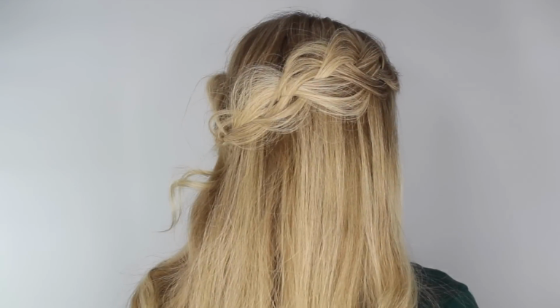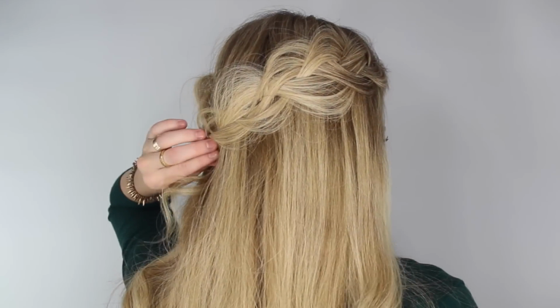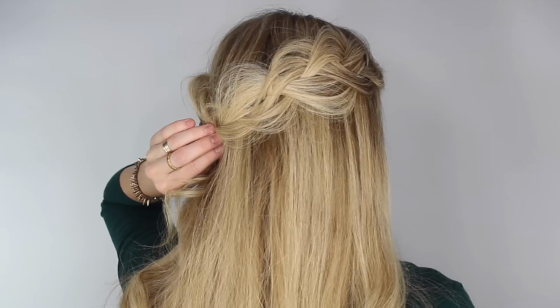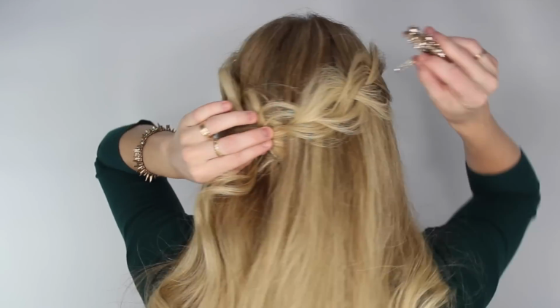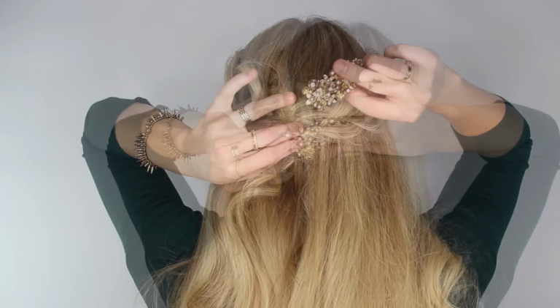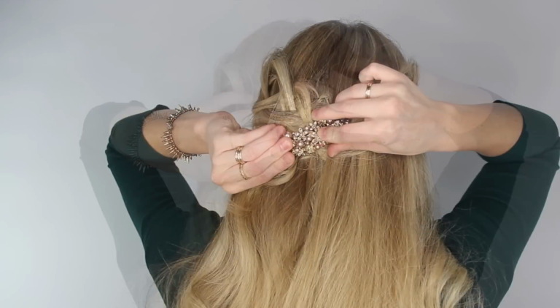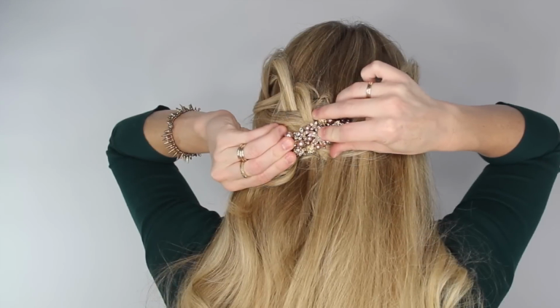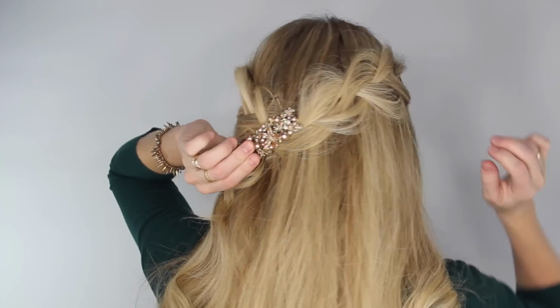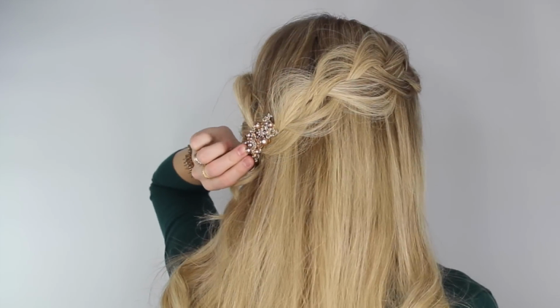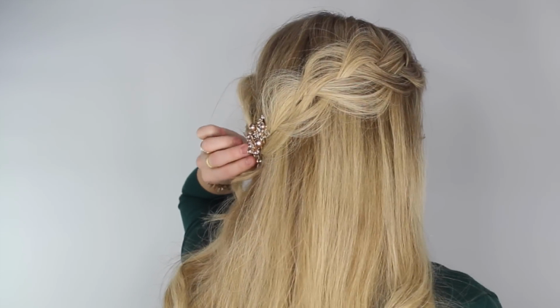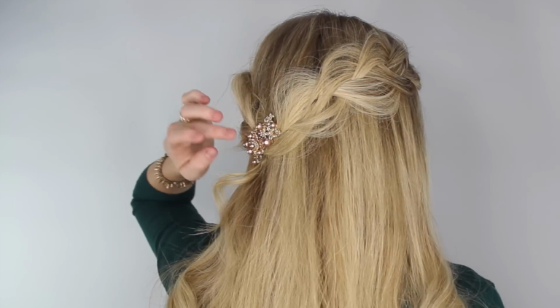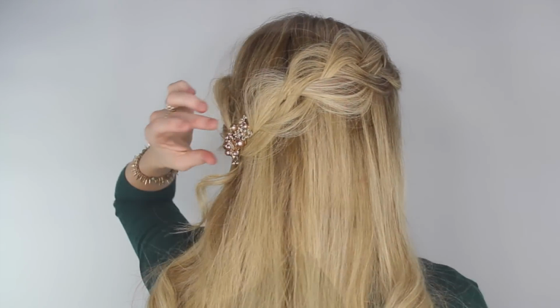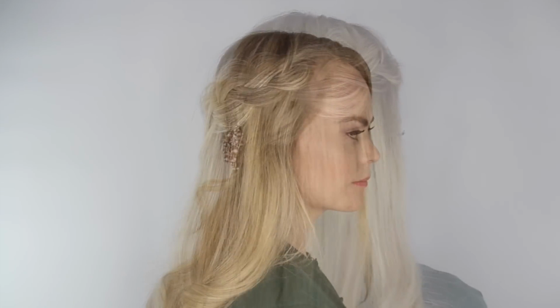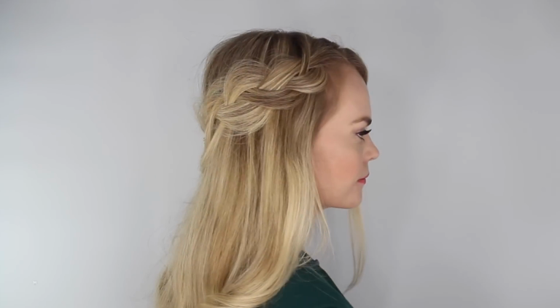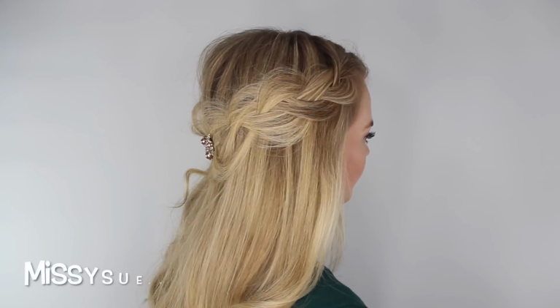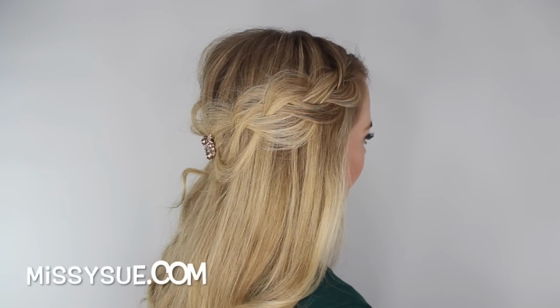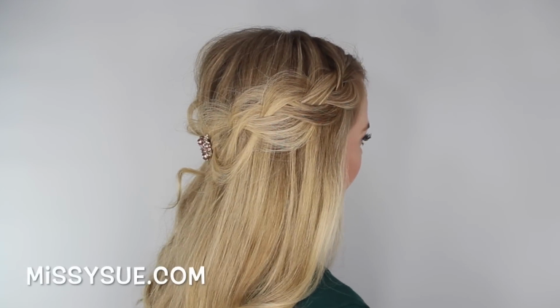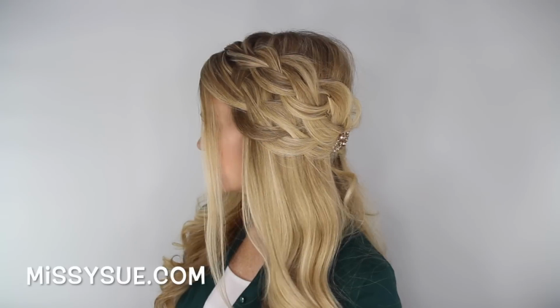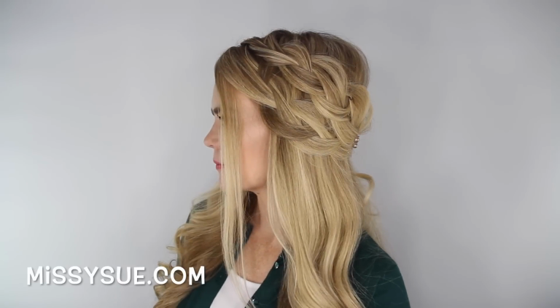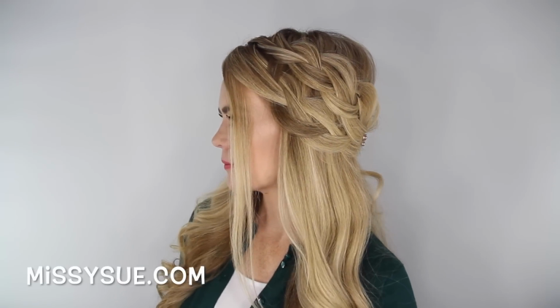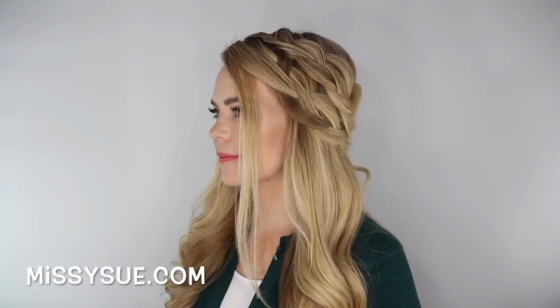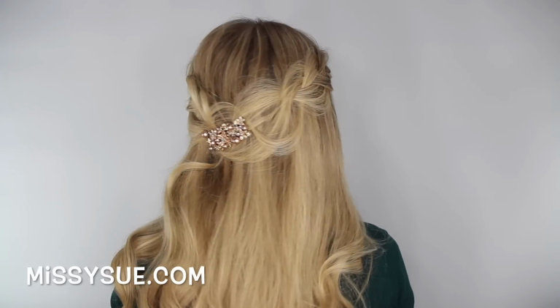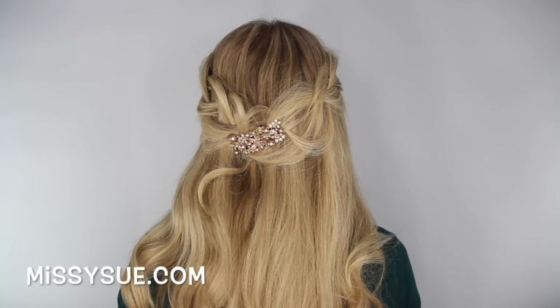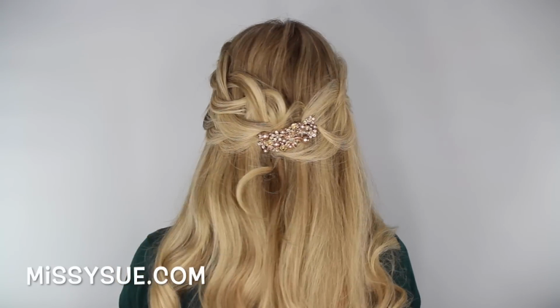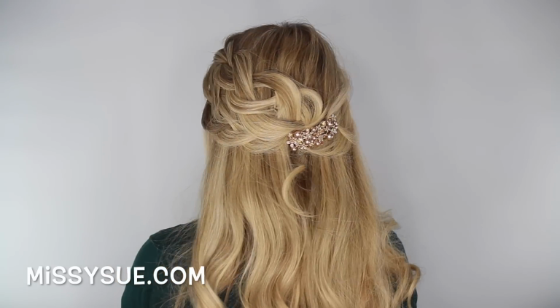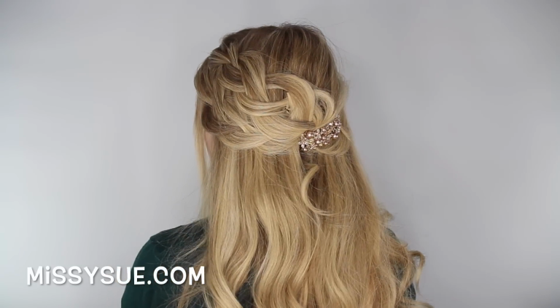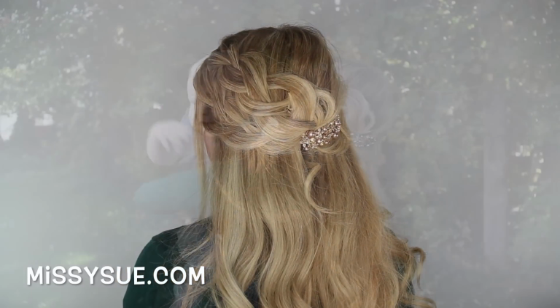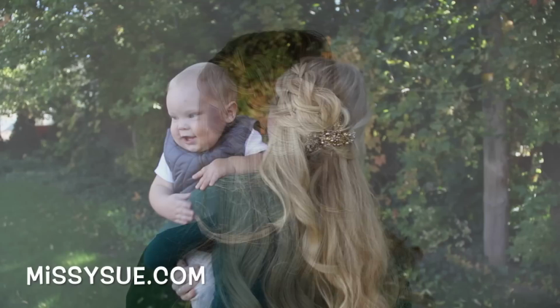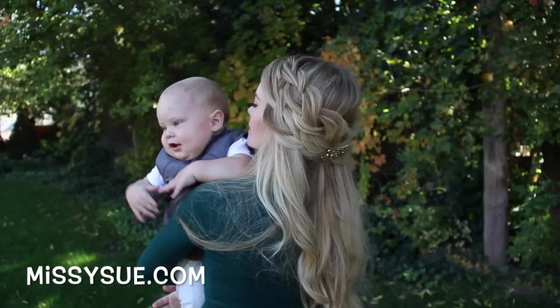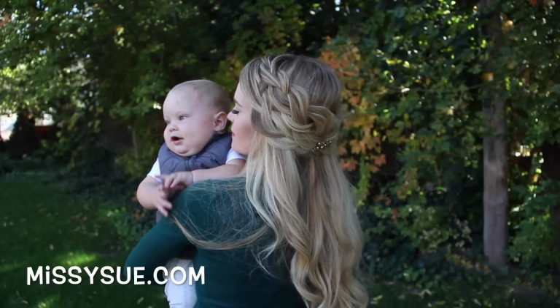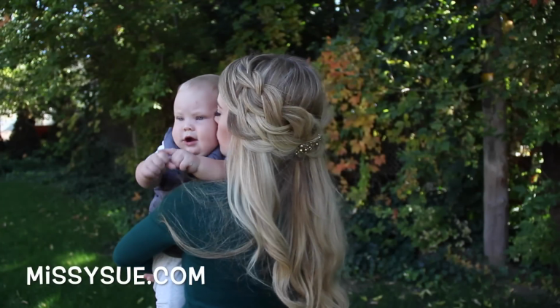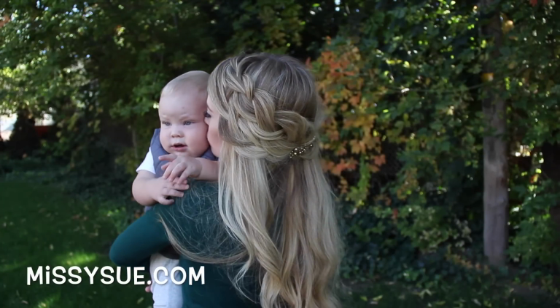Then add your favorite clip to finish off the look. As always, thank you so much for watching. Be sure to give this video a thumbs up if you love this hairstyle and don't forget to subscribe to be notified of new videos. I will see you on the next one. Bye!